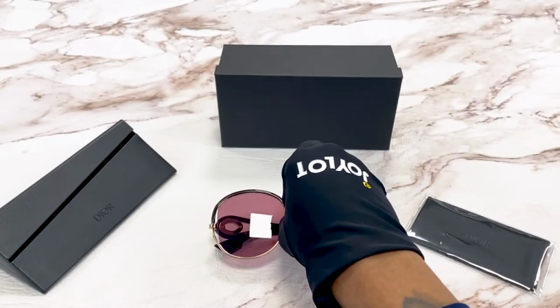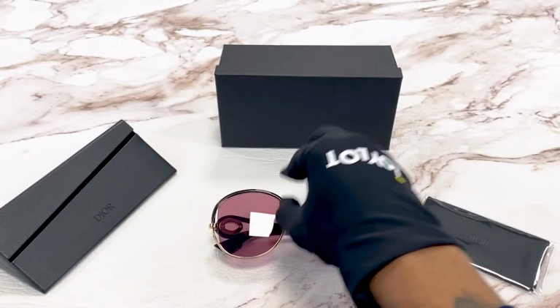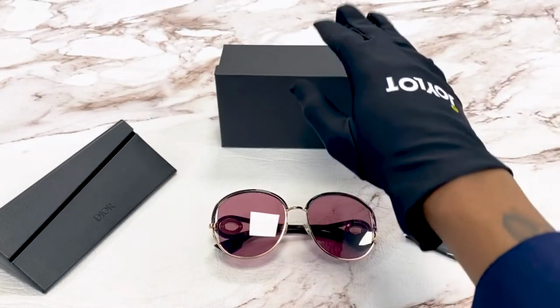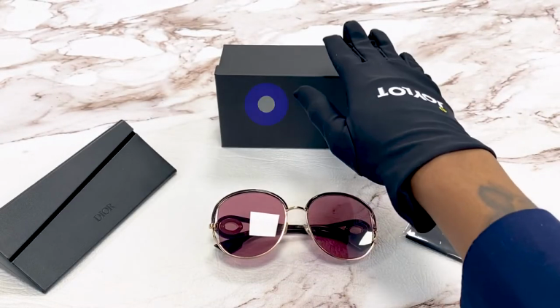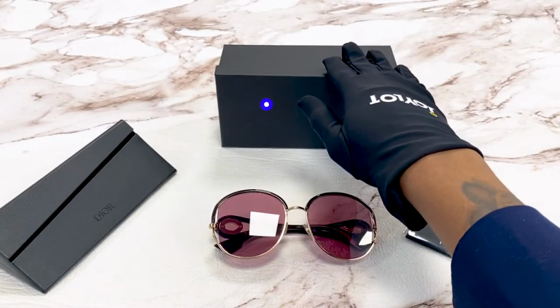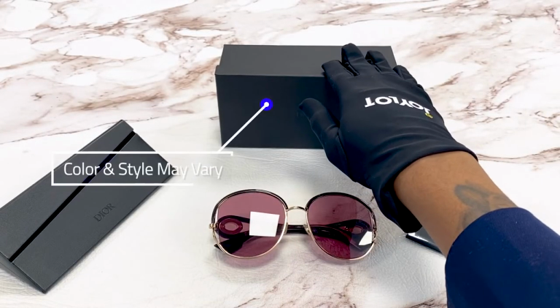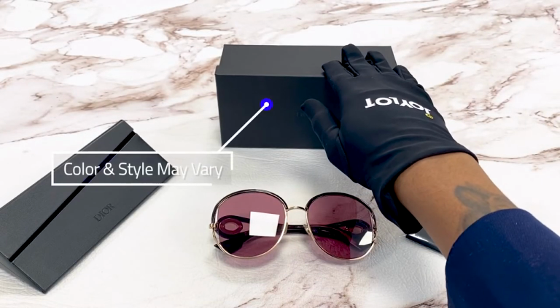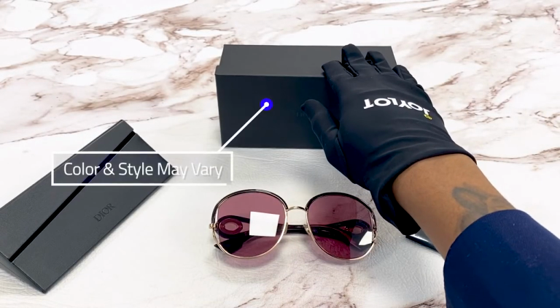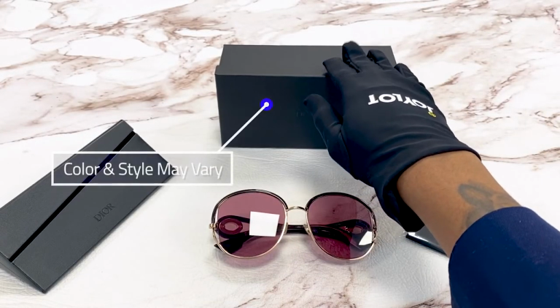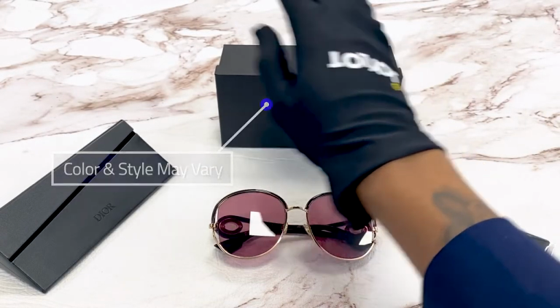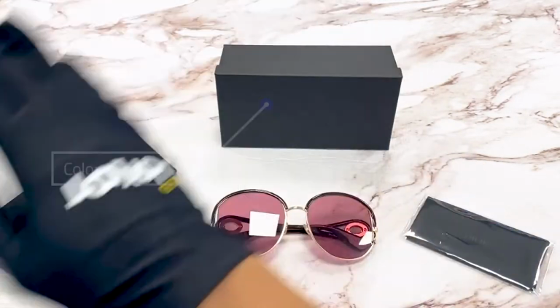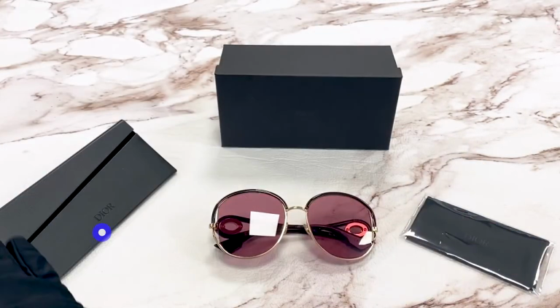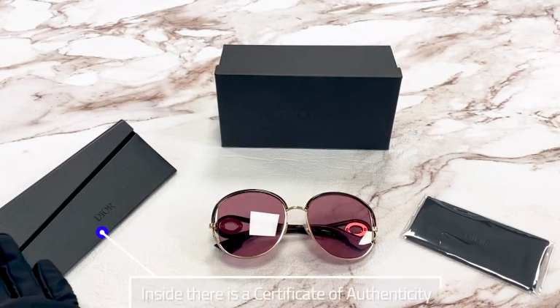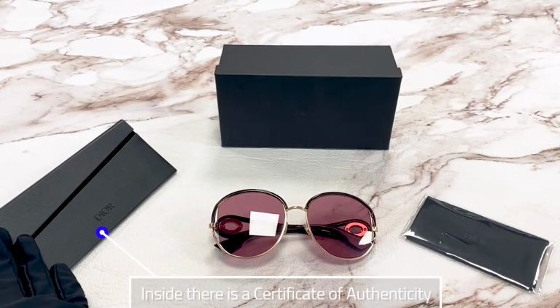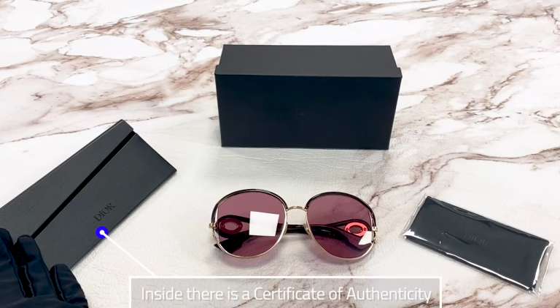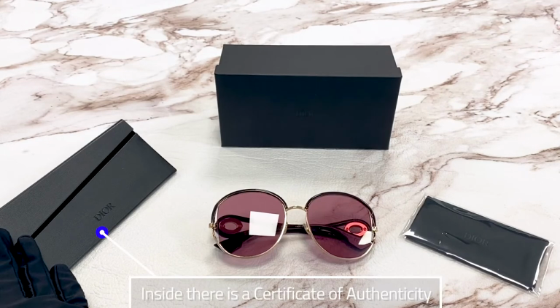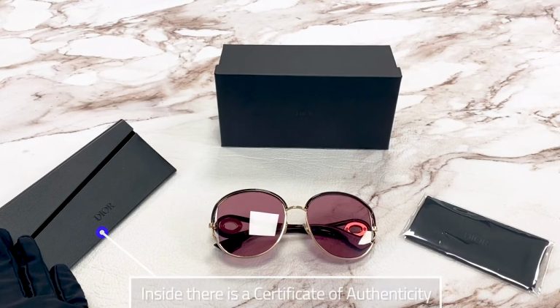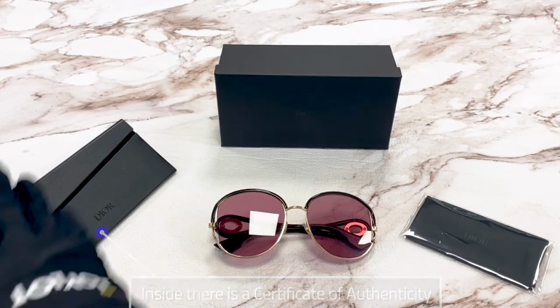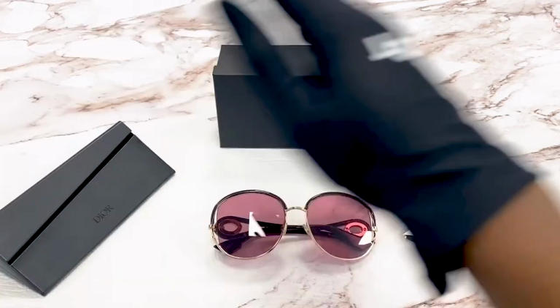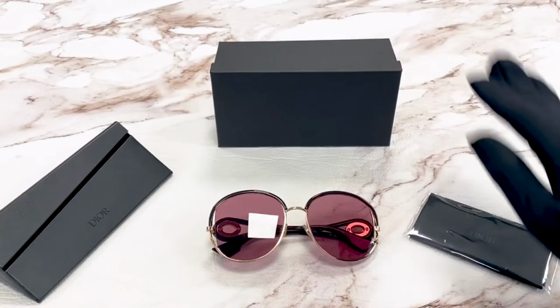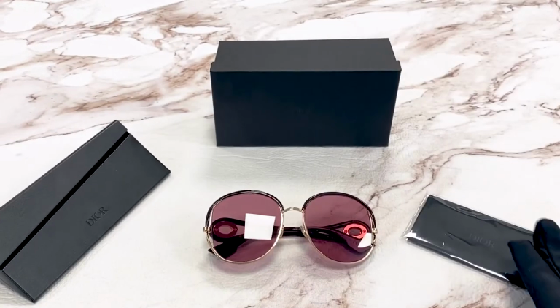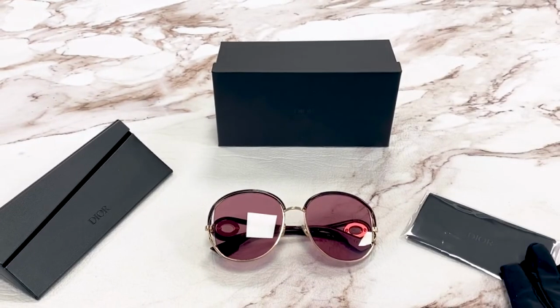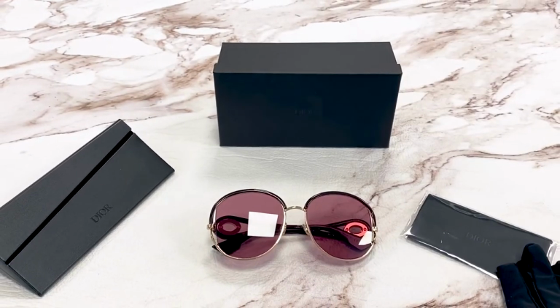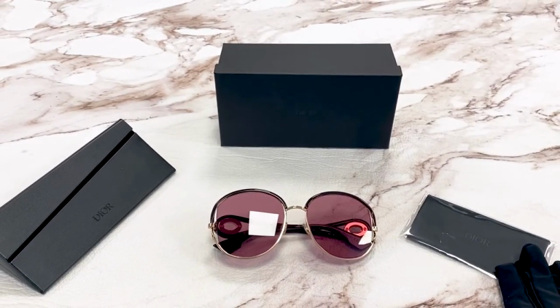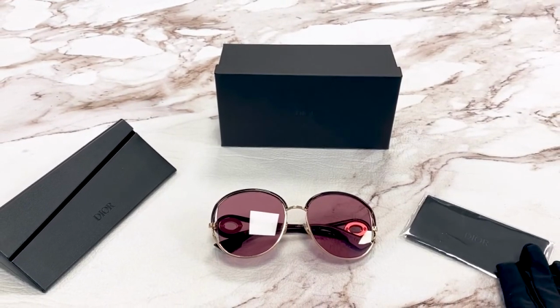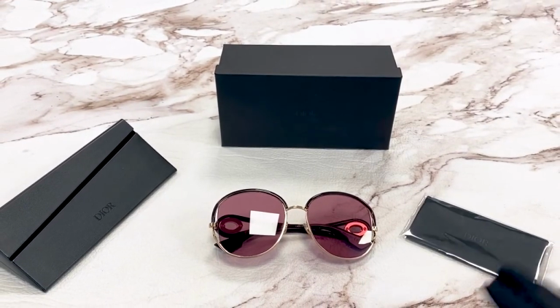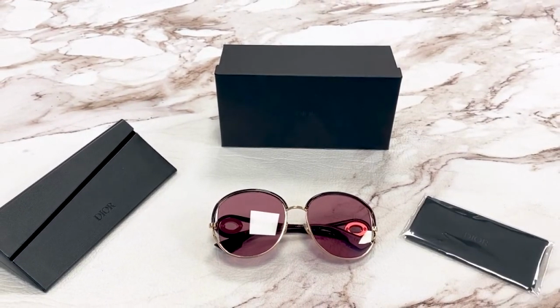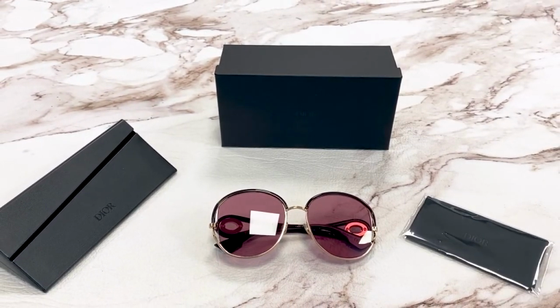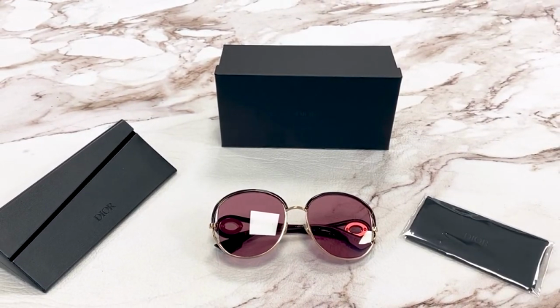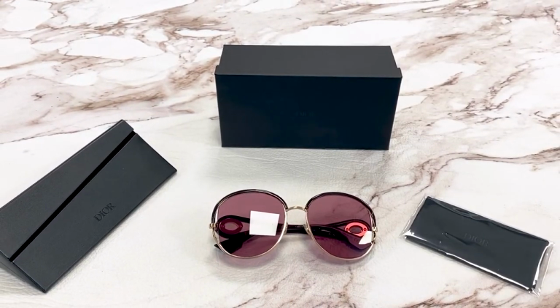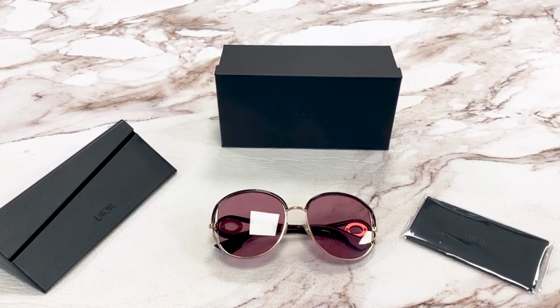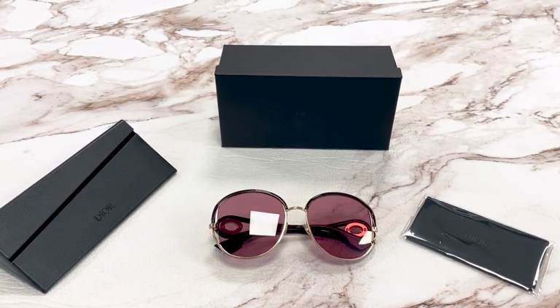It comes with a gift box, a leather case box, and a cleaning cloth. Thank you for watching and have a joyful day.